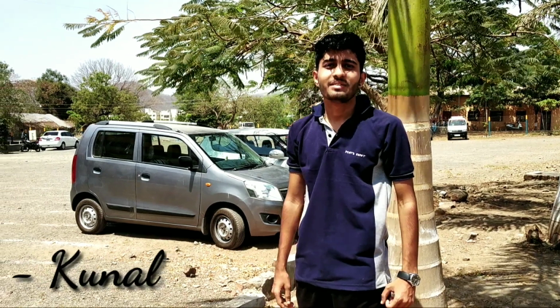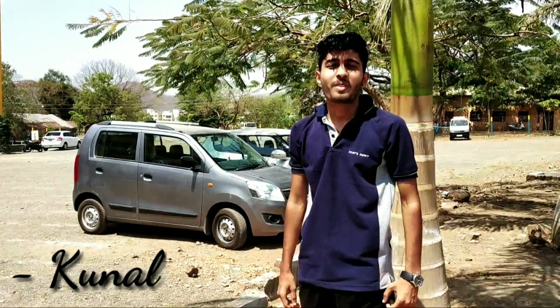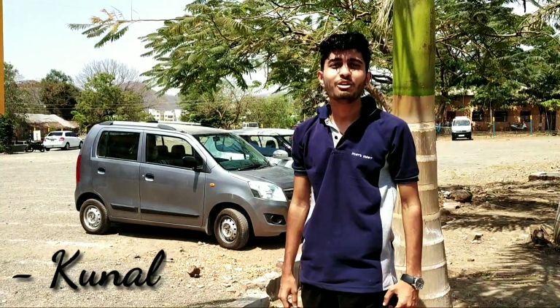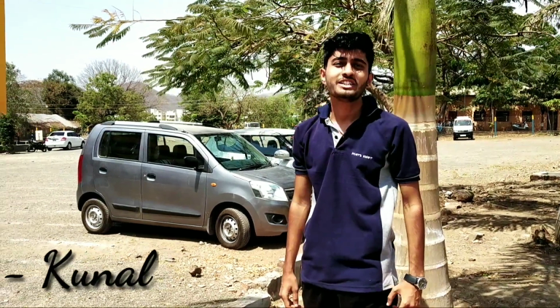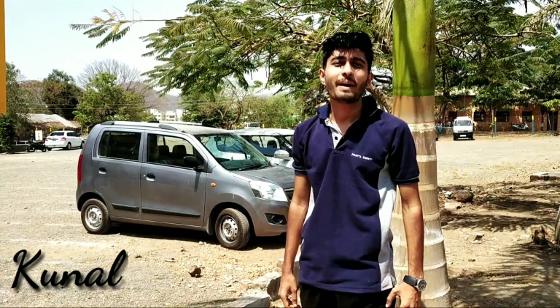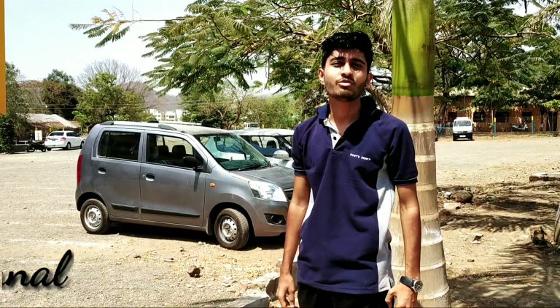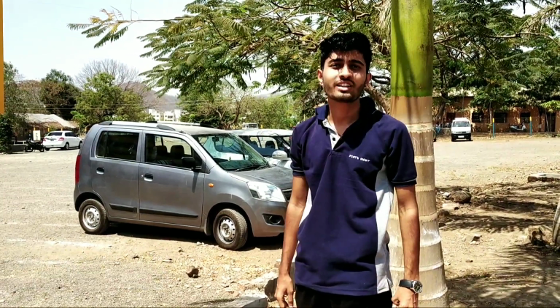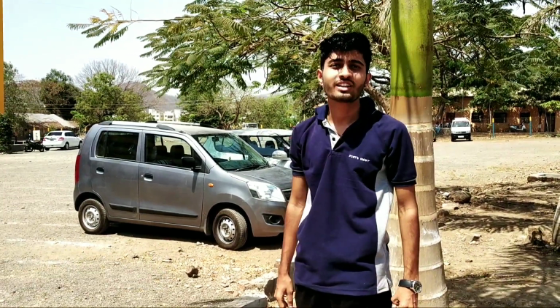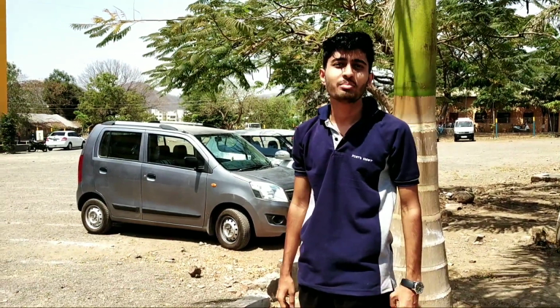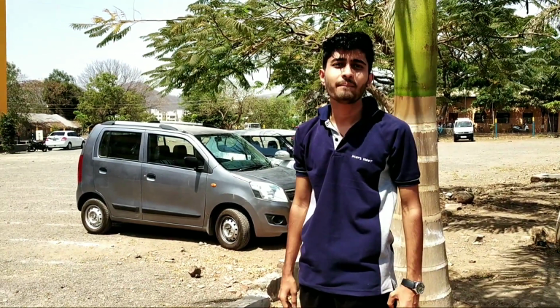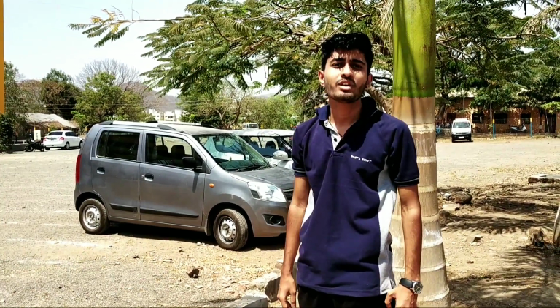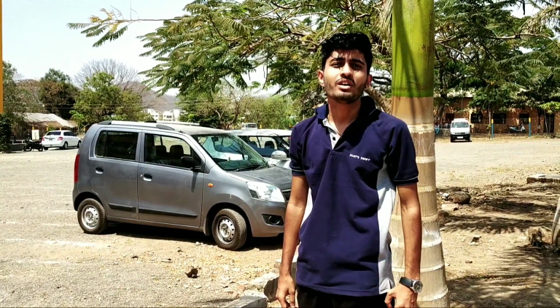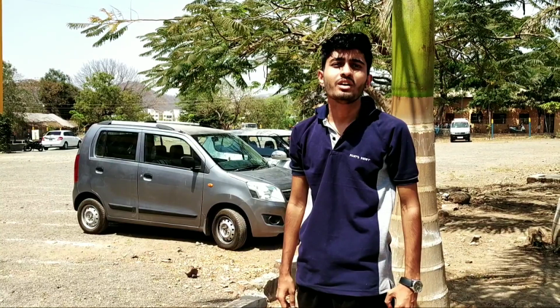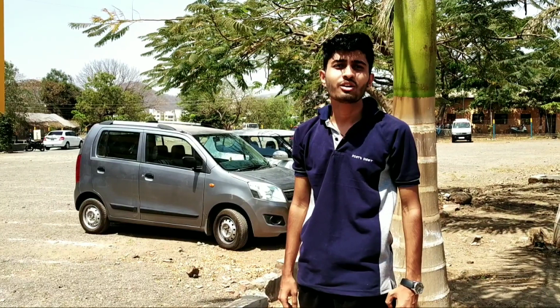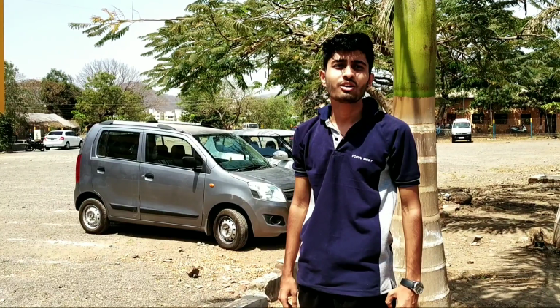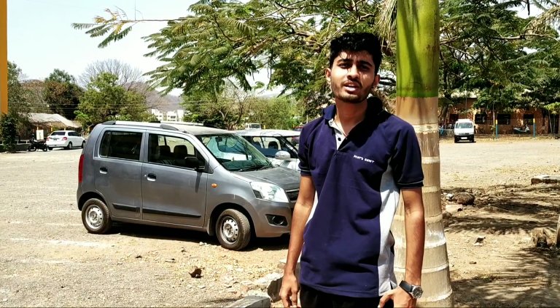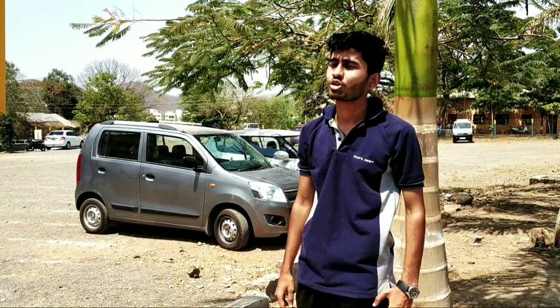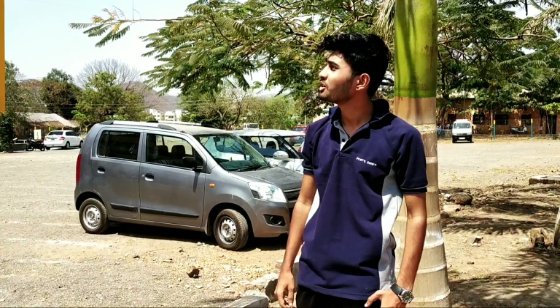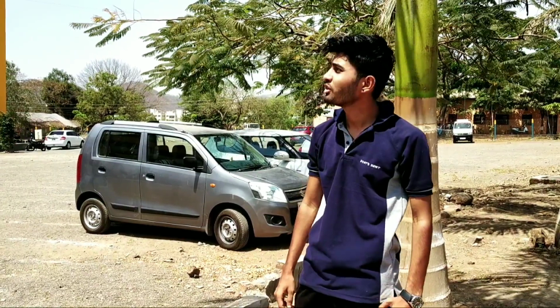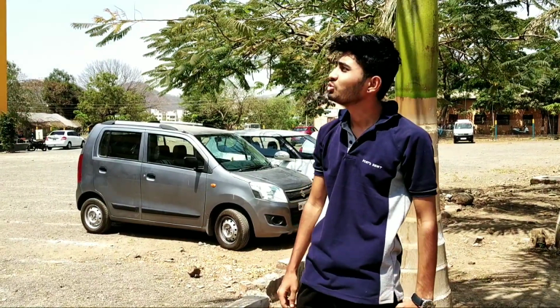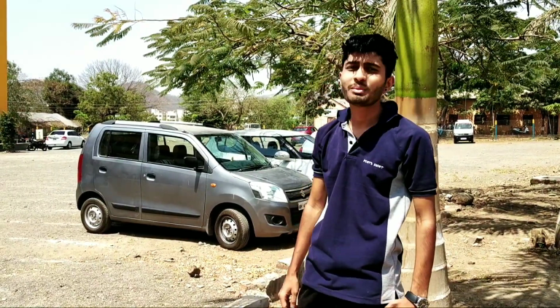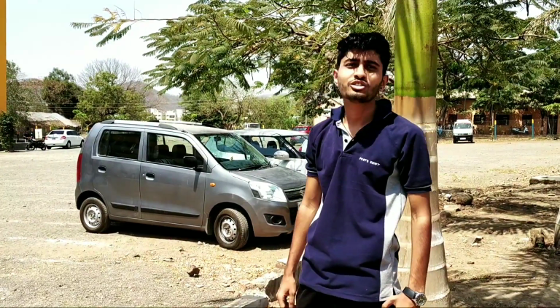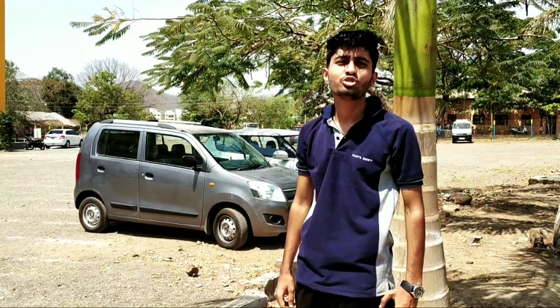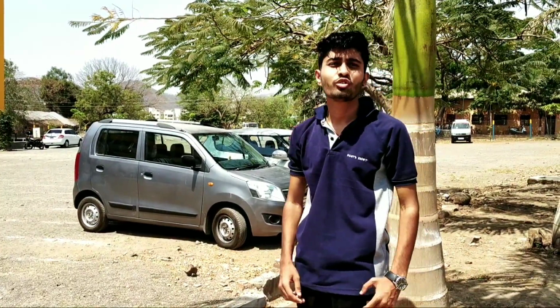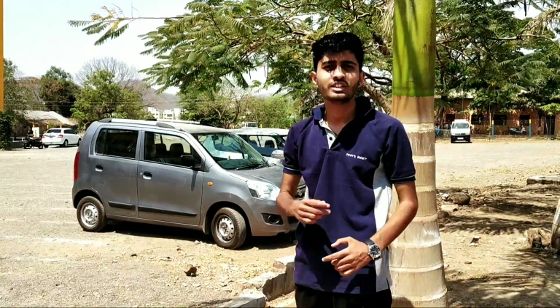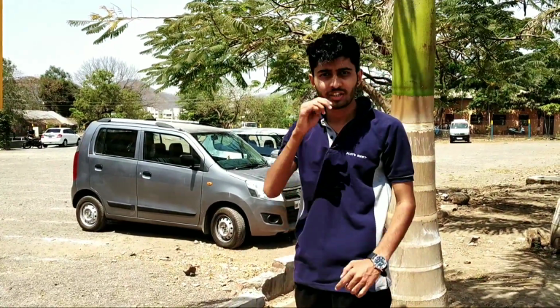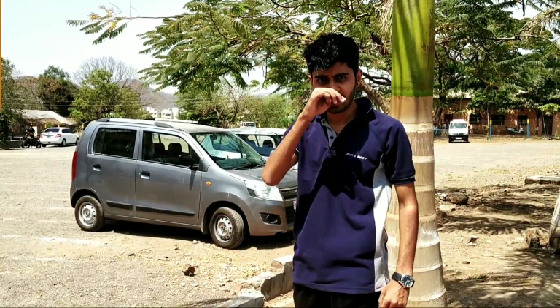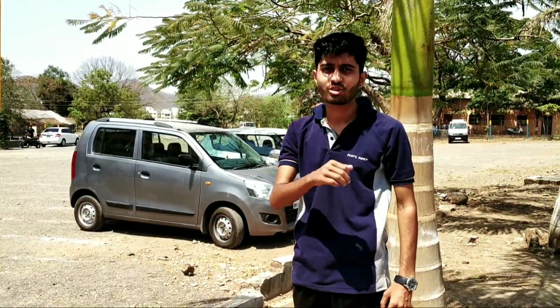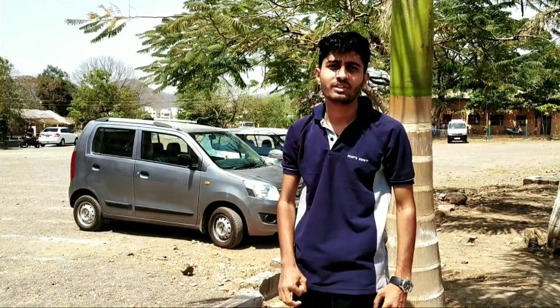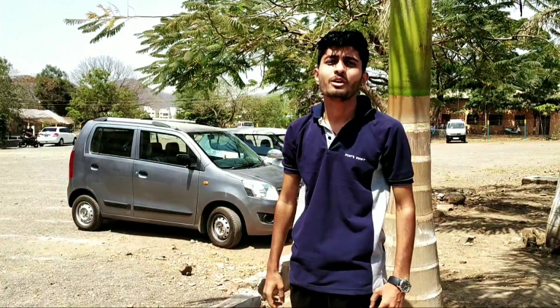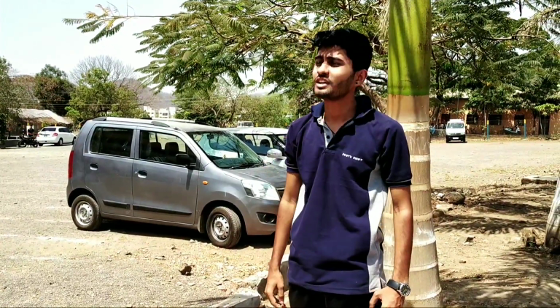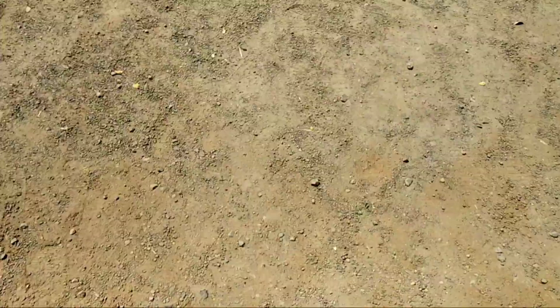Hello guys, myself Puna Rajar Kumbare. Today we are going to make a documentary on Nutan Maharashtra Institute of Engineering and Technology. So let's see about it.